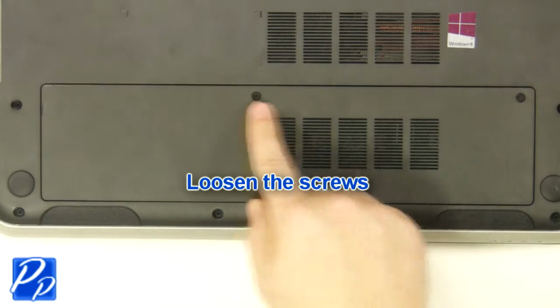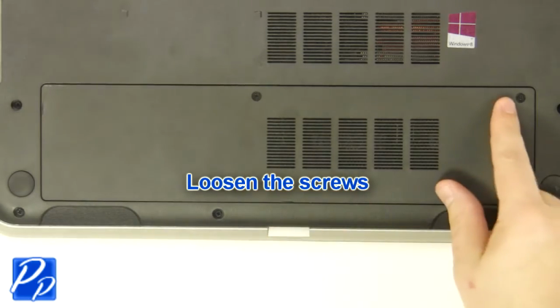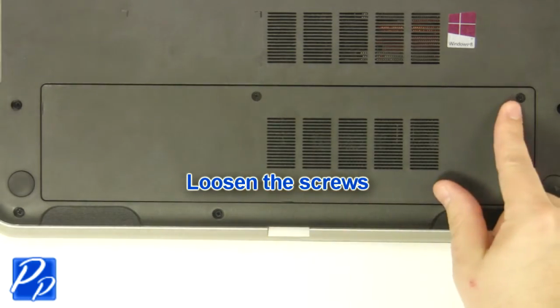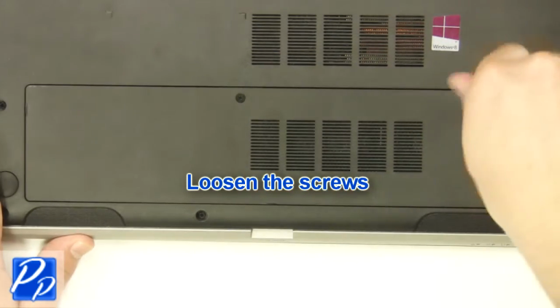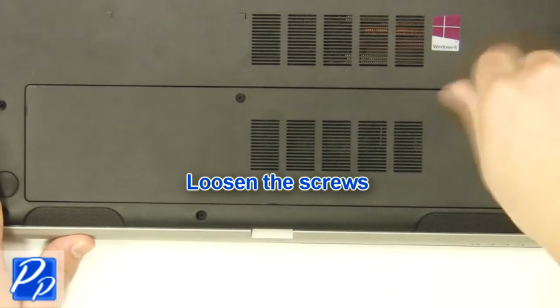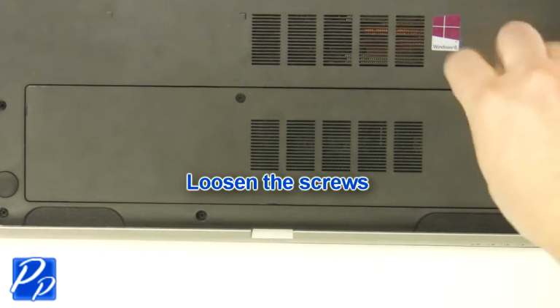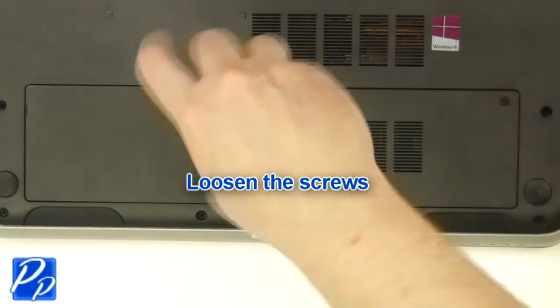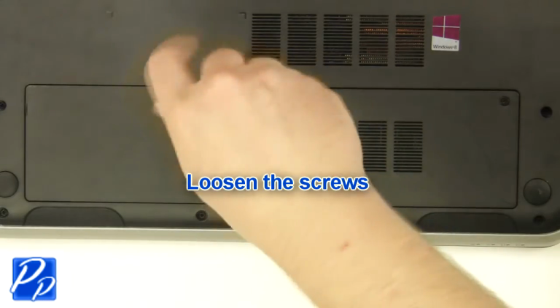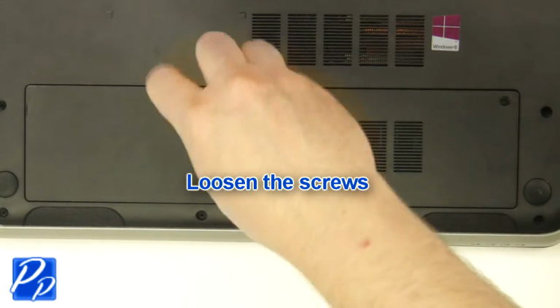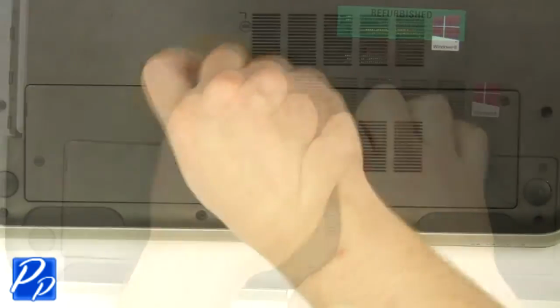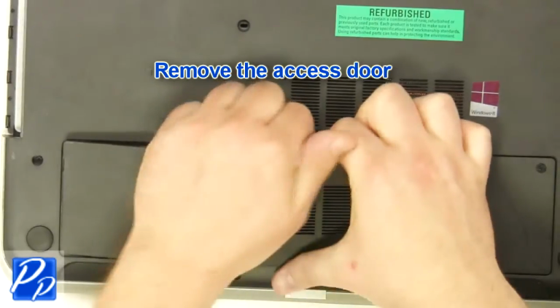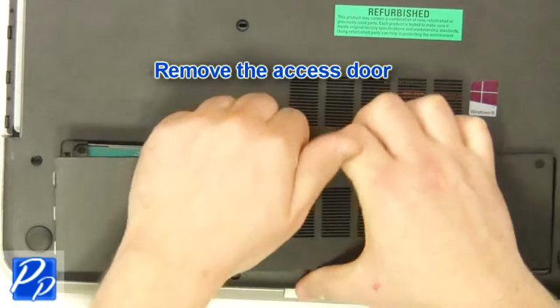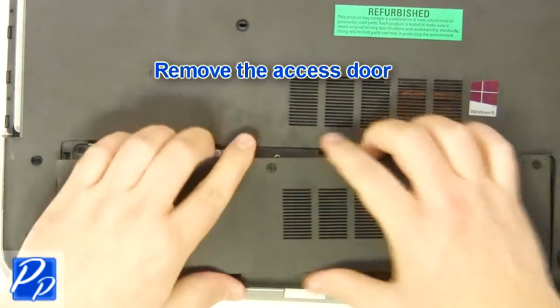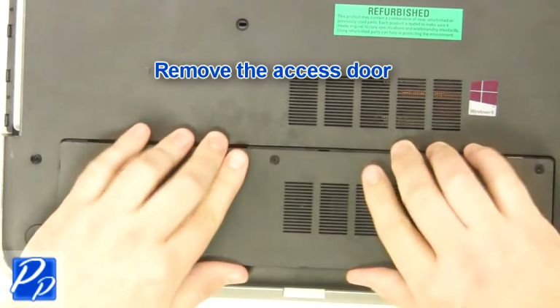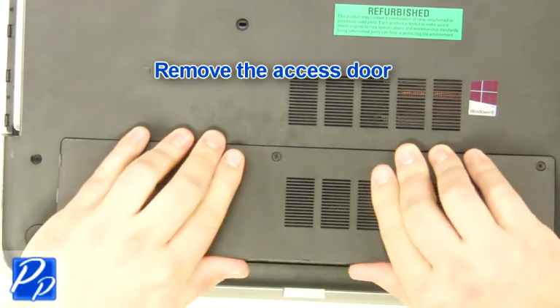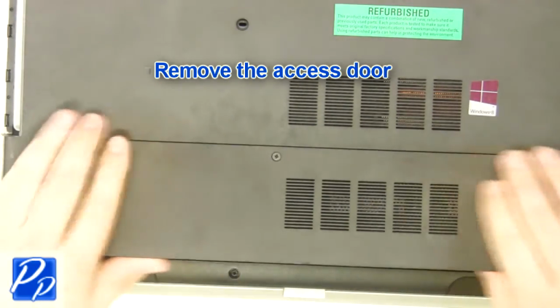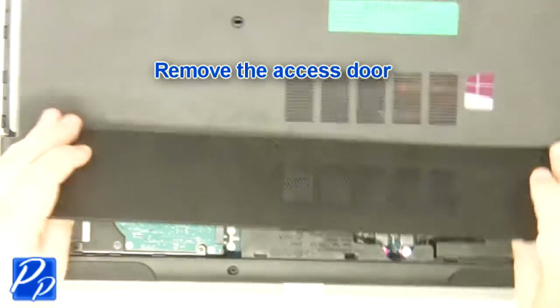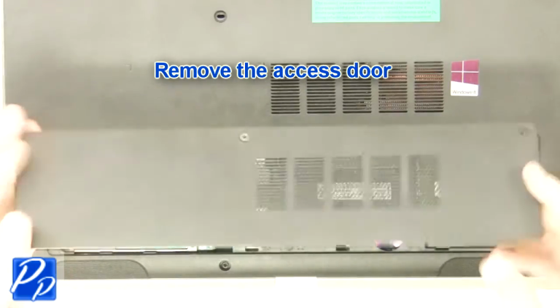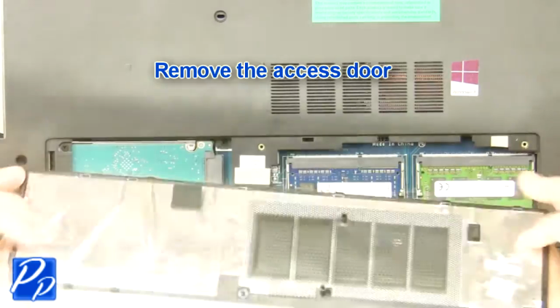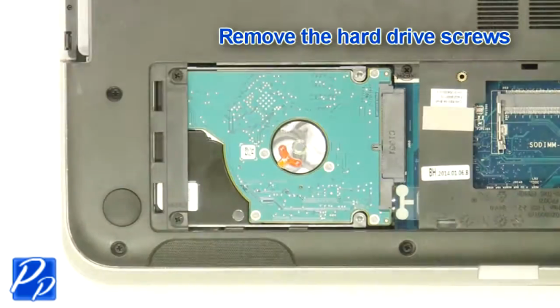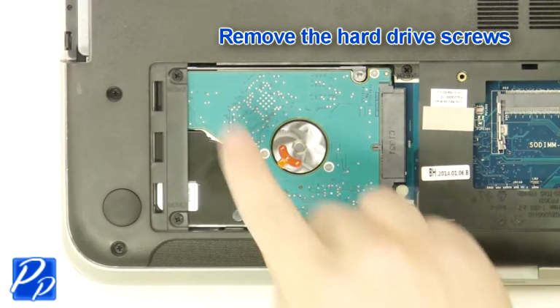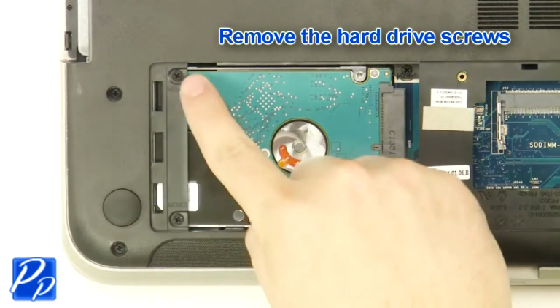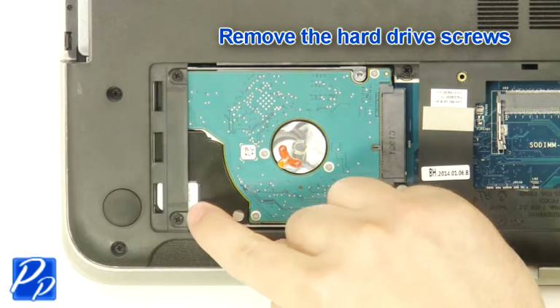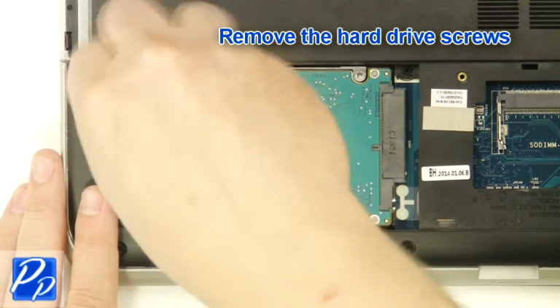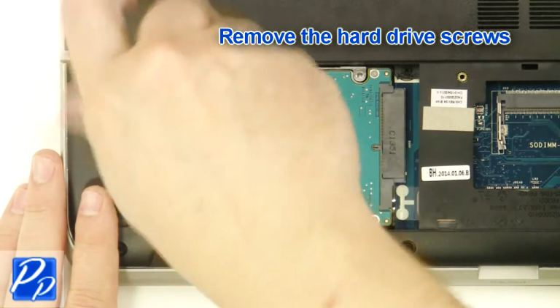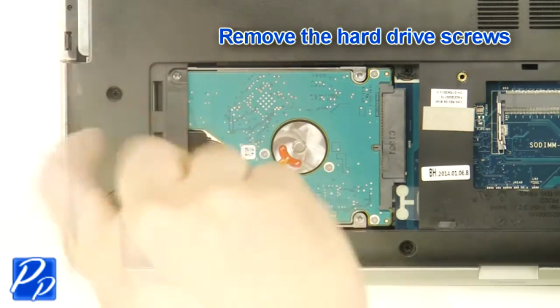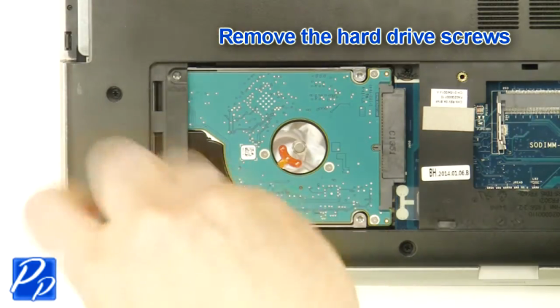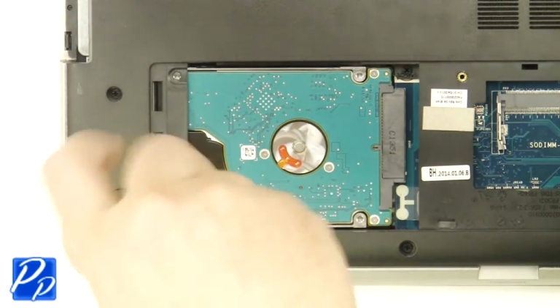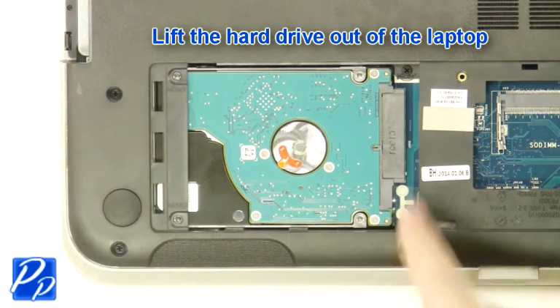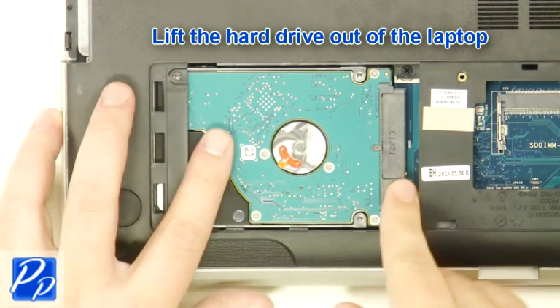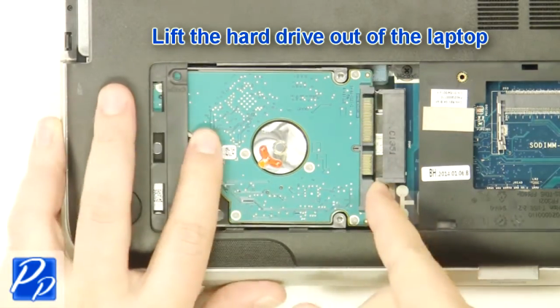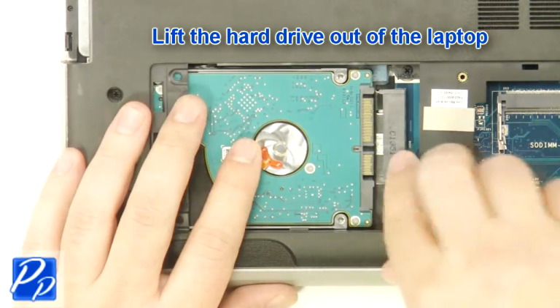Loosen the screws. Remove the access door. Remove the hard drive screws. Lift the hard drive out of the laptop.